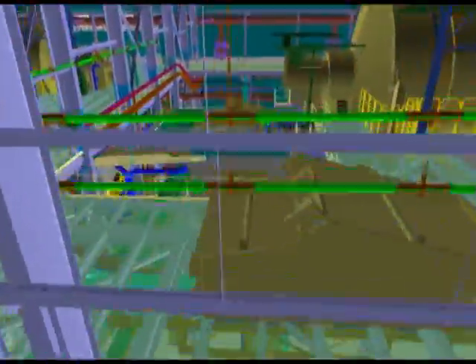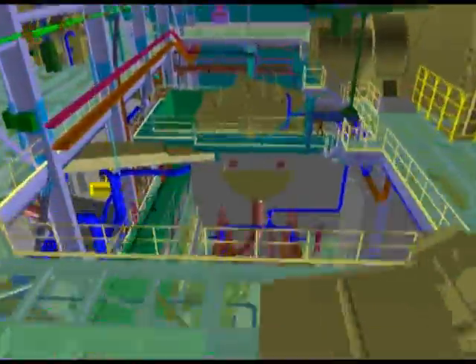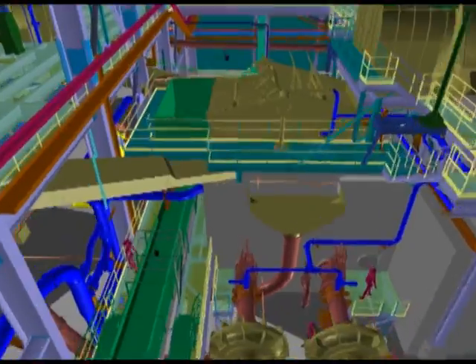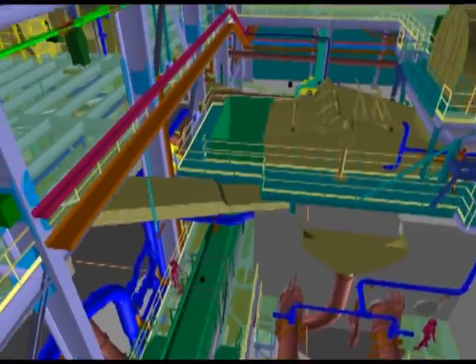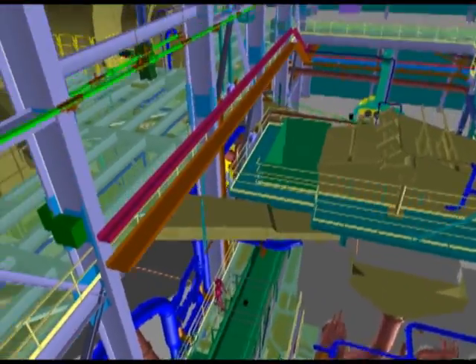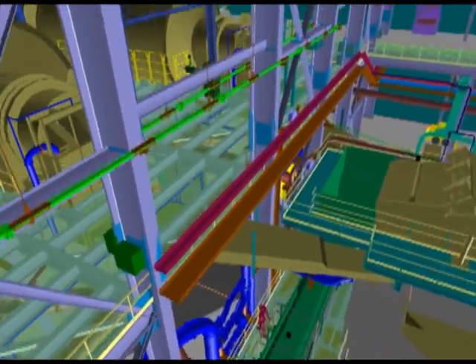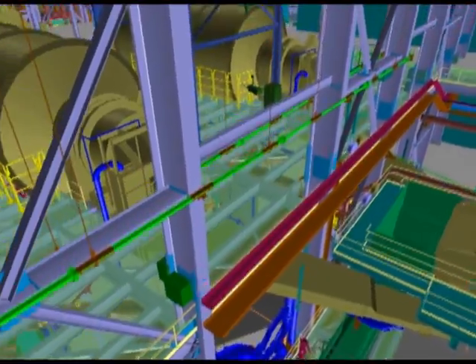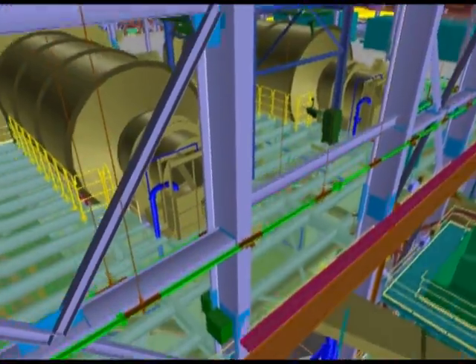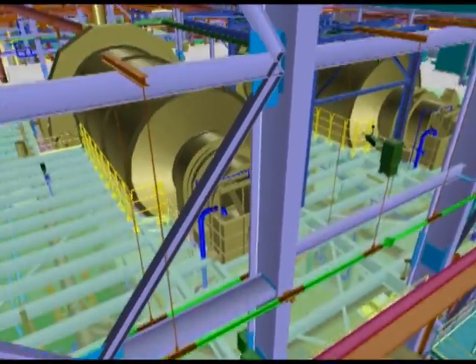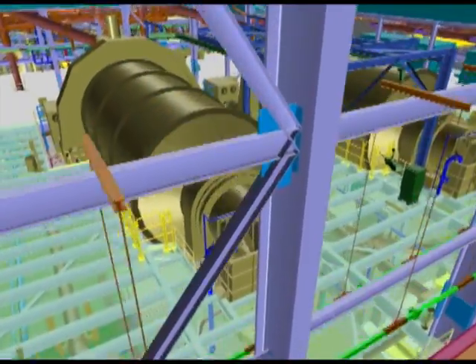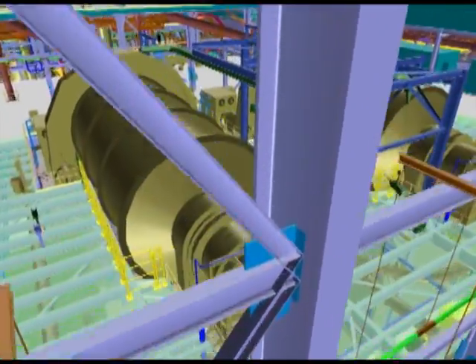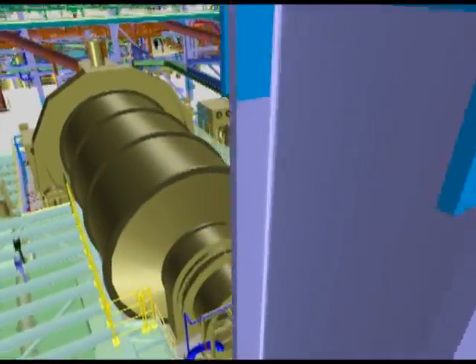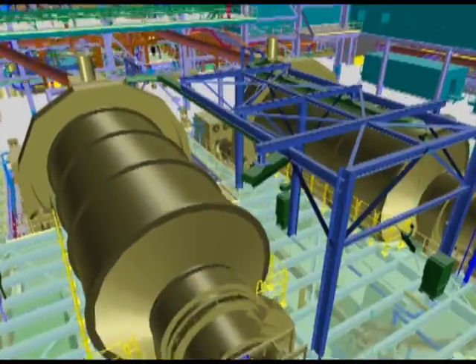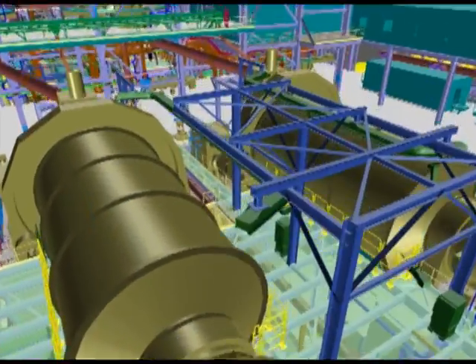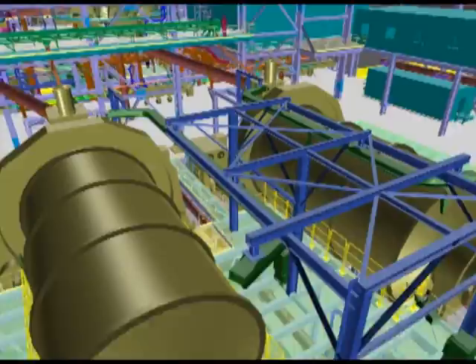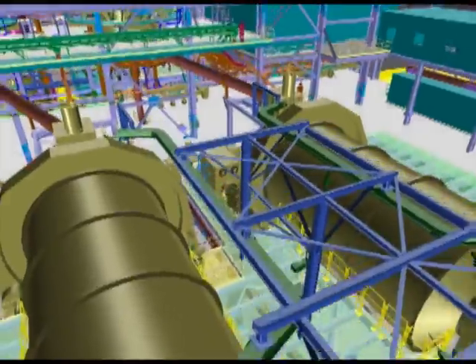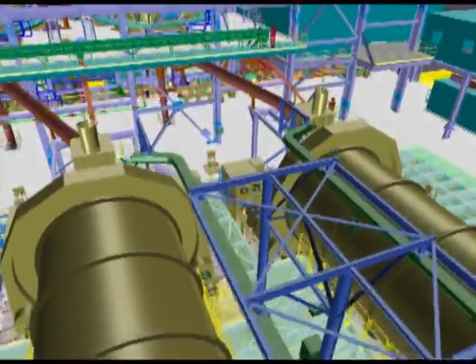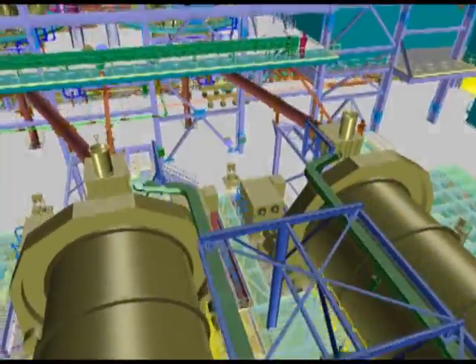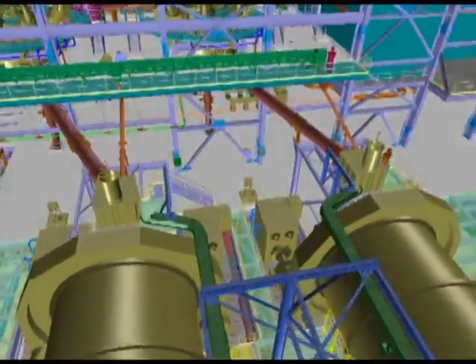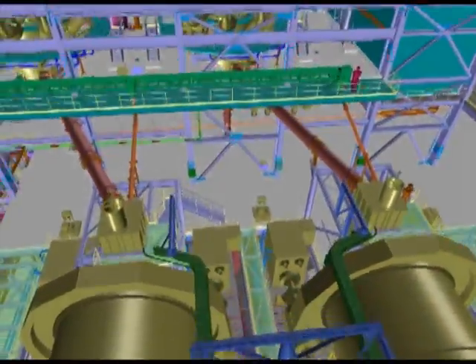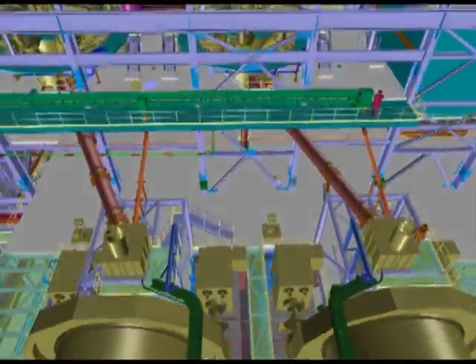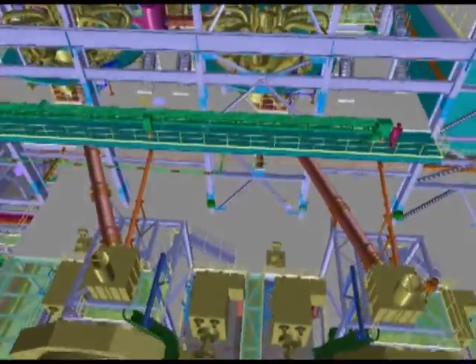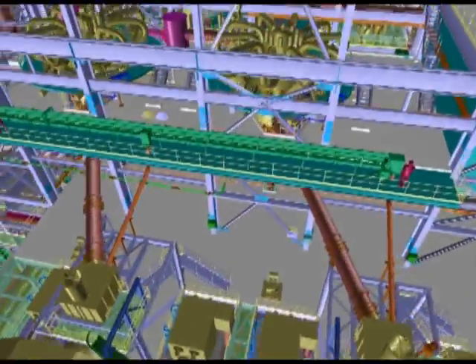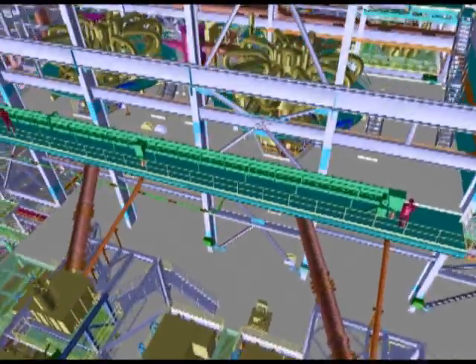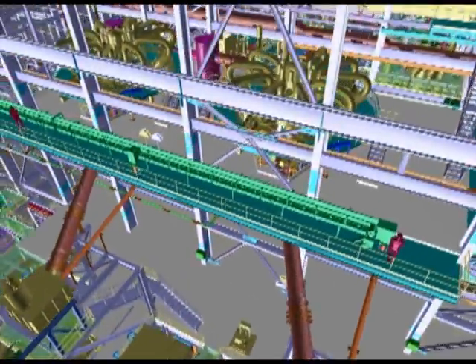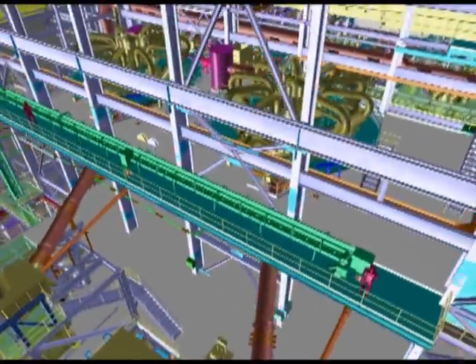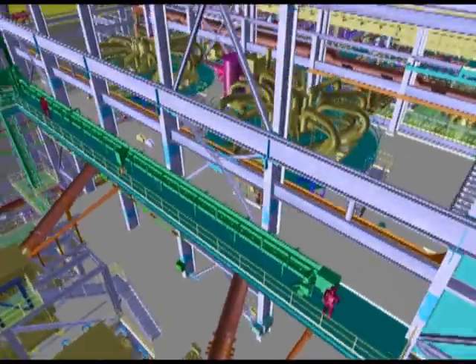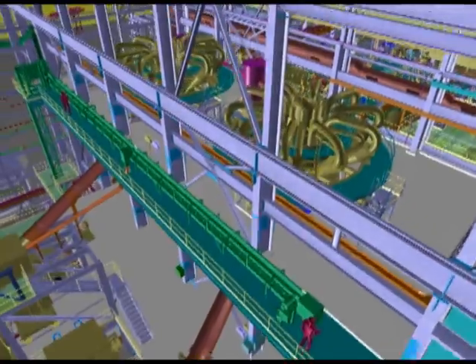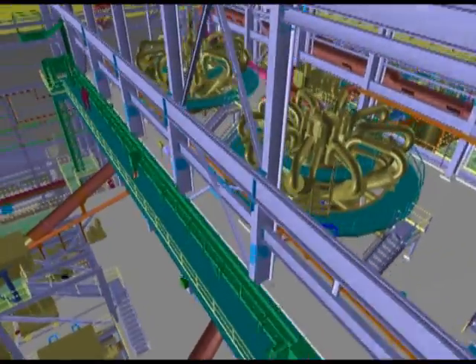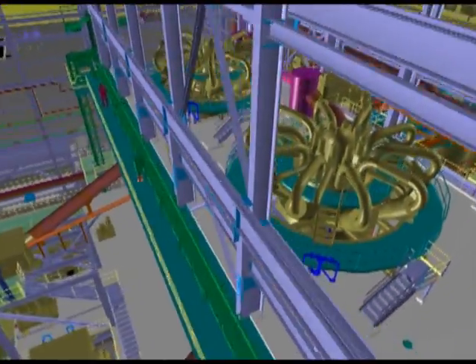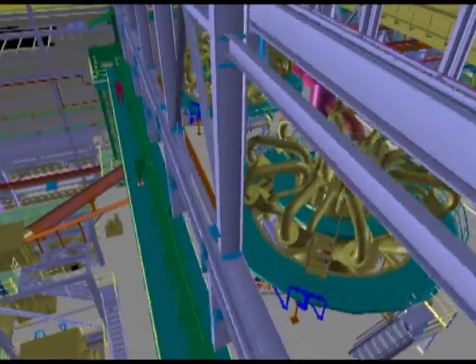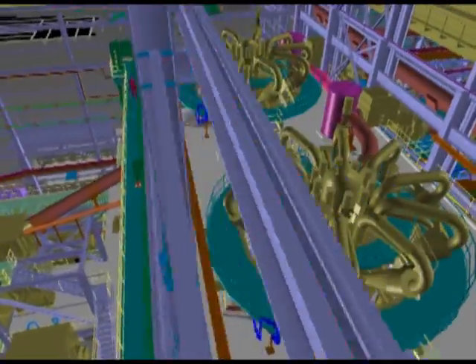Oversized material from the screen will gravity flow to a ball mill pump box where it is mixed with the discharge from both ball mills. Each ball mill will operate in closed circuit with a cluster of cyclones that will be operated to produce the optimum product size.